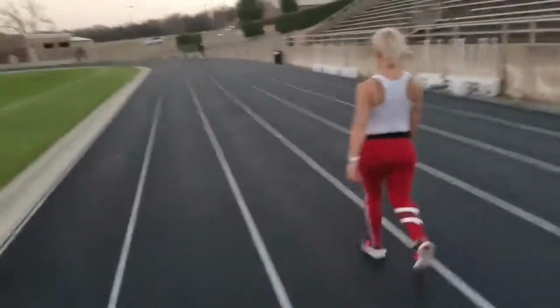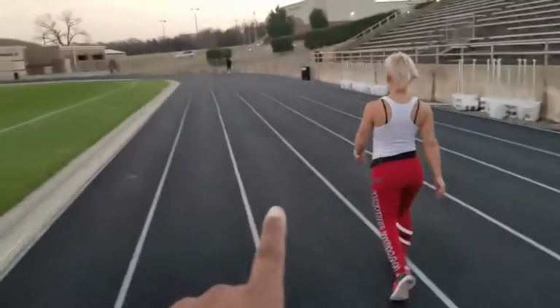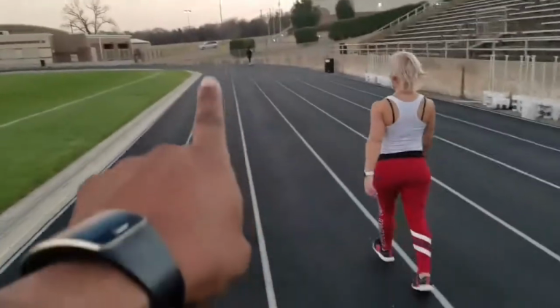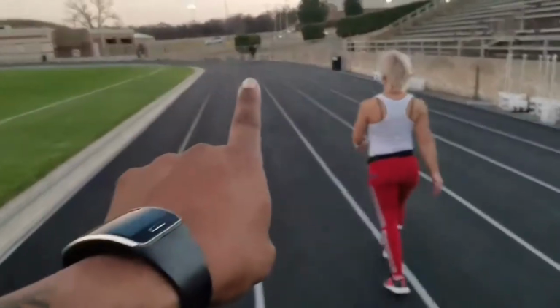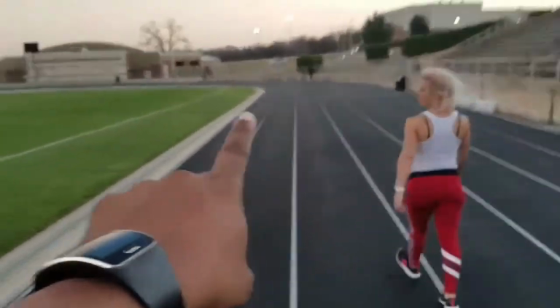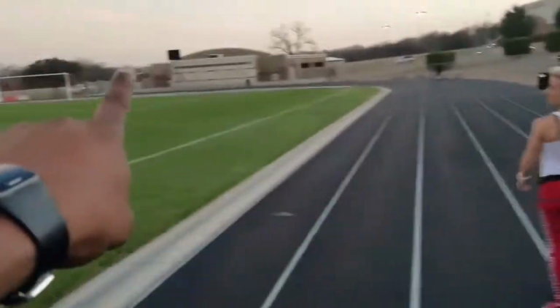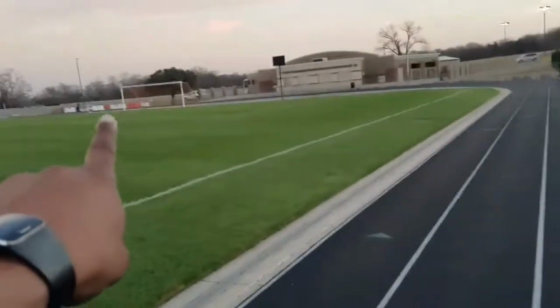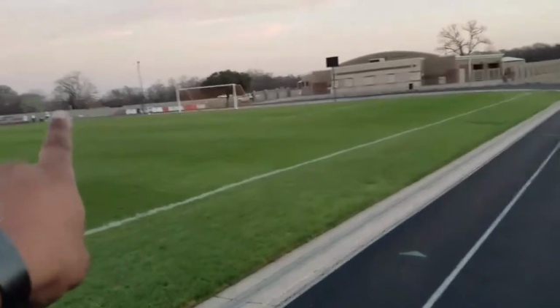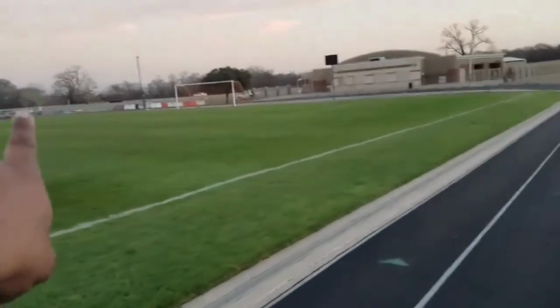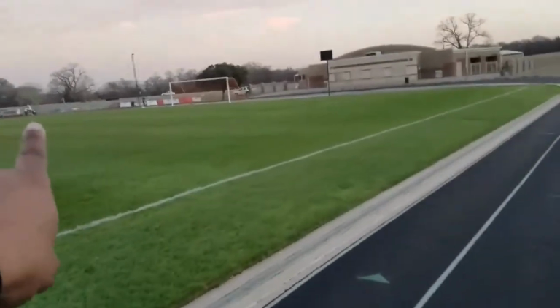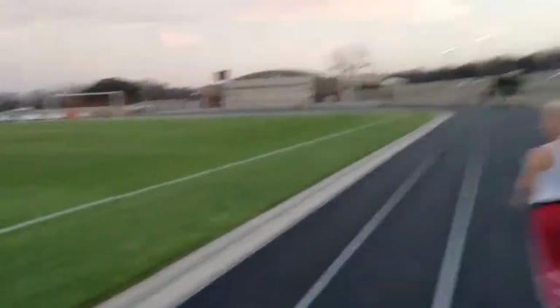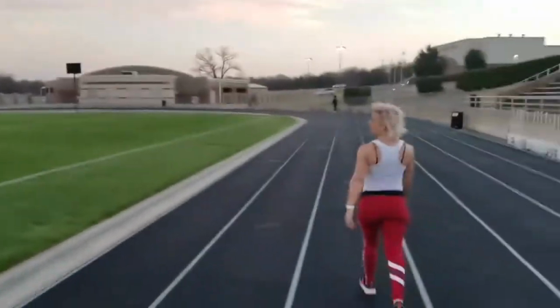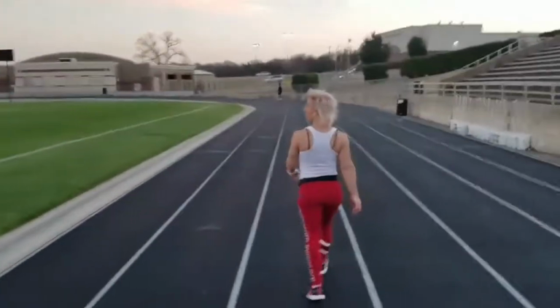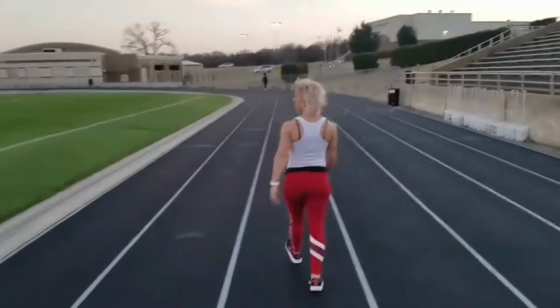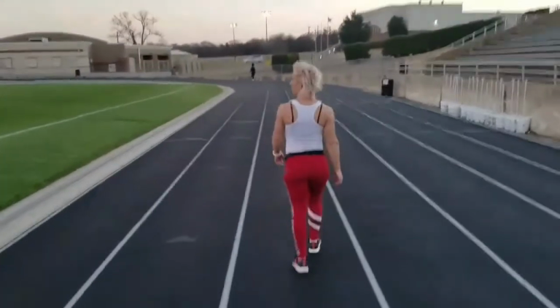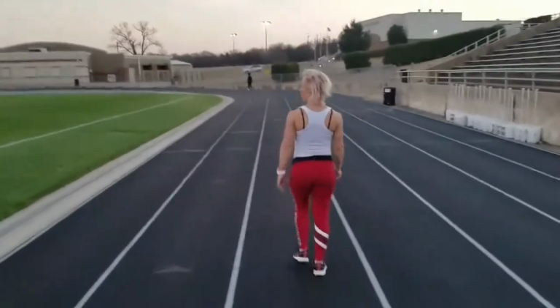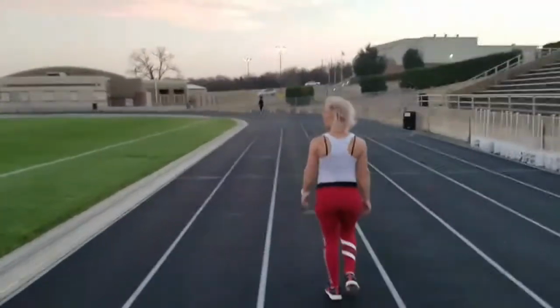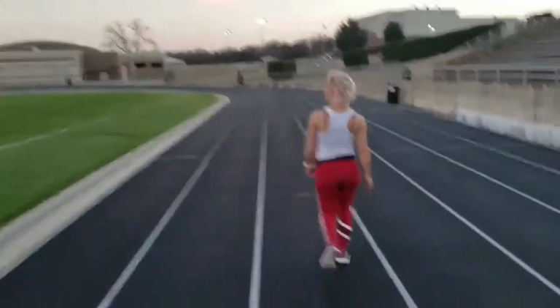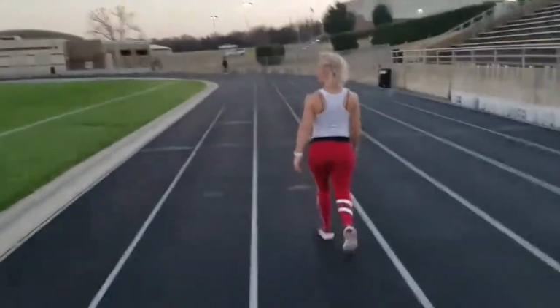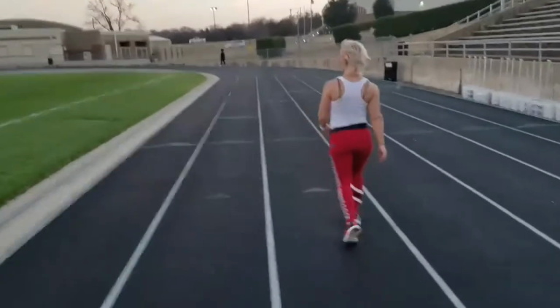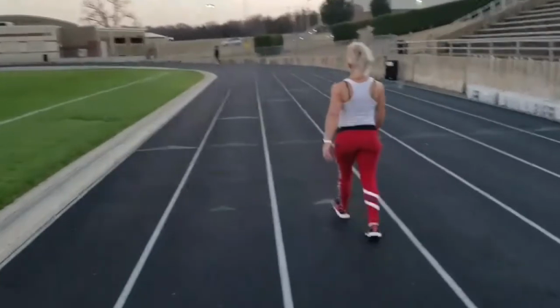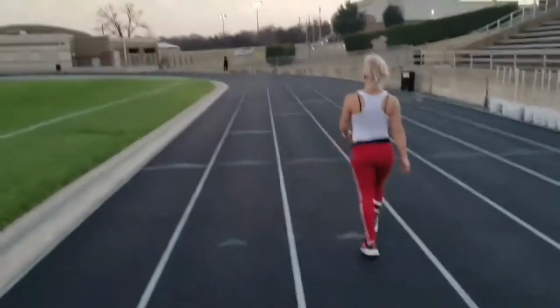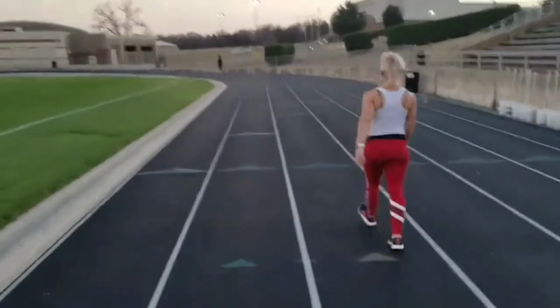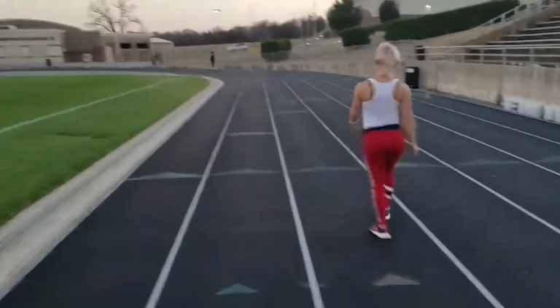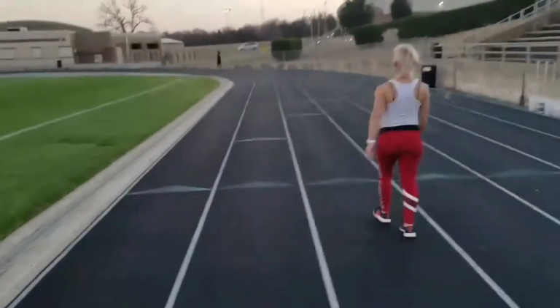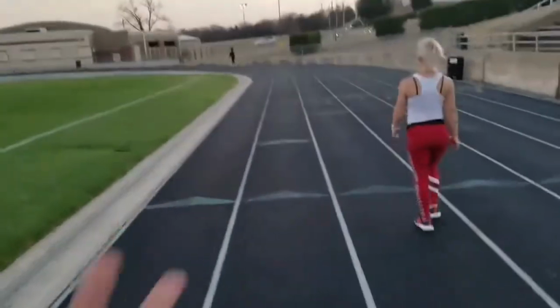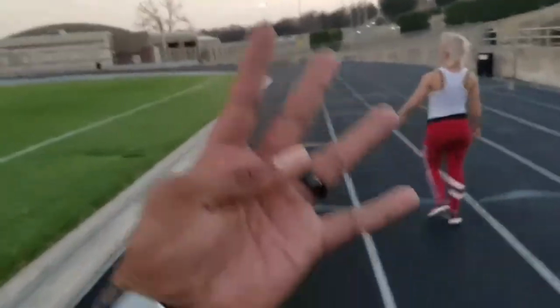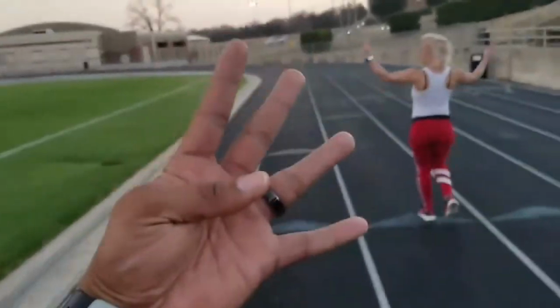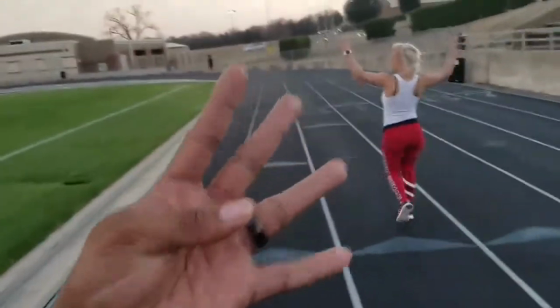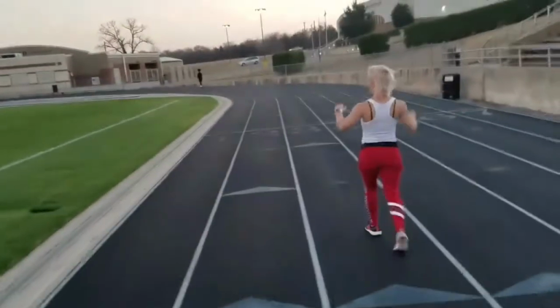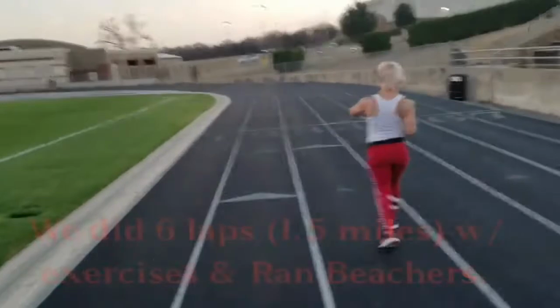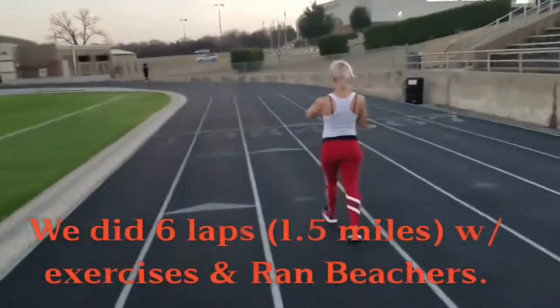So she has this corner left and then the finish line. That's a quarter — each time around these tracks, that's a quarter of a mile. So if you go around four times, that's one mile.